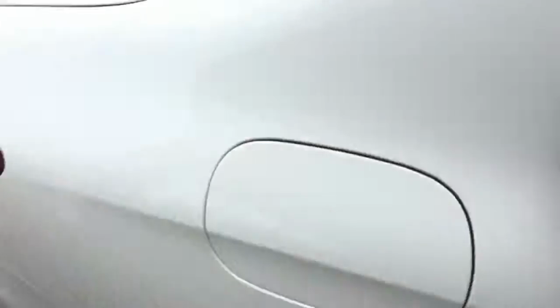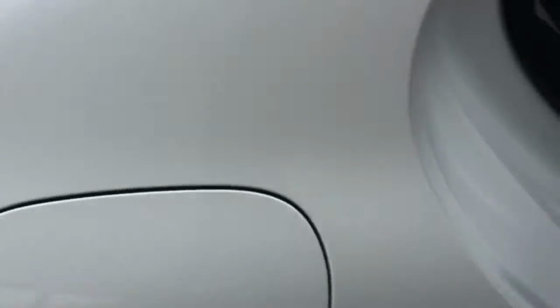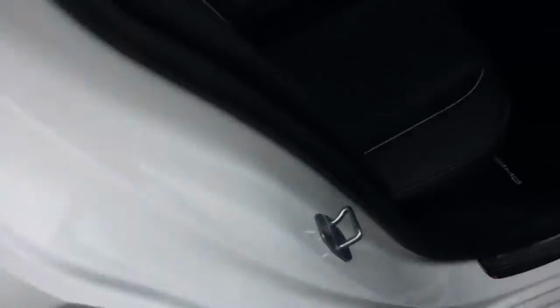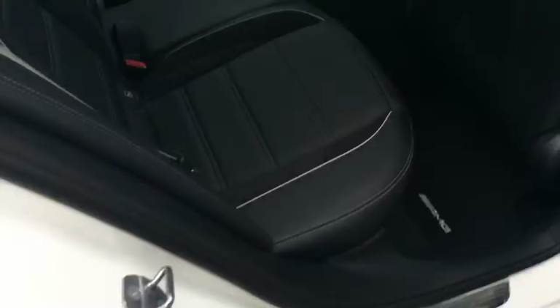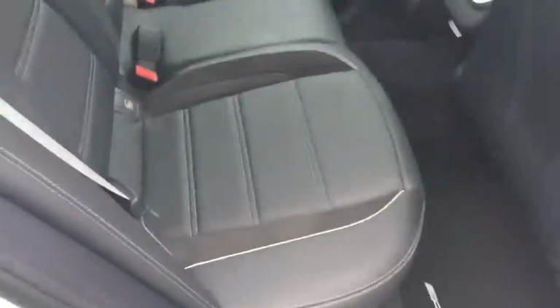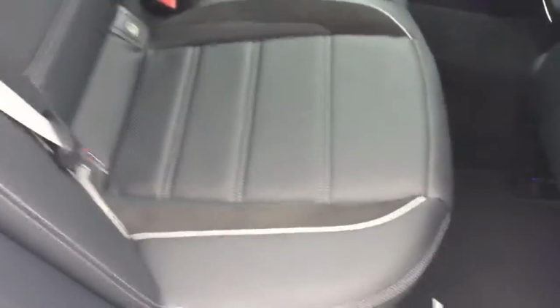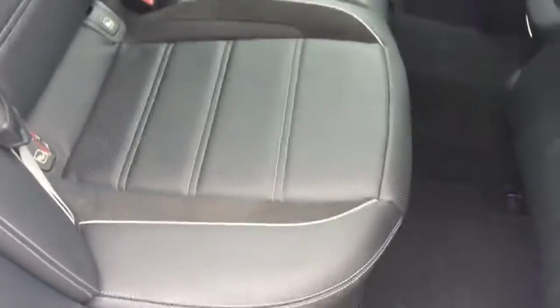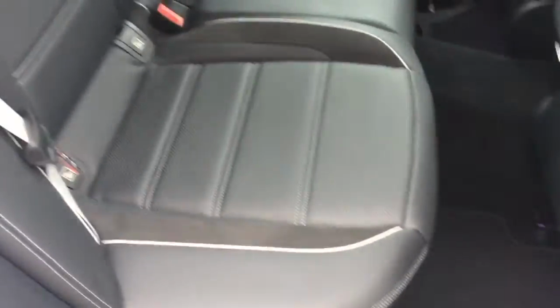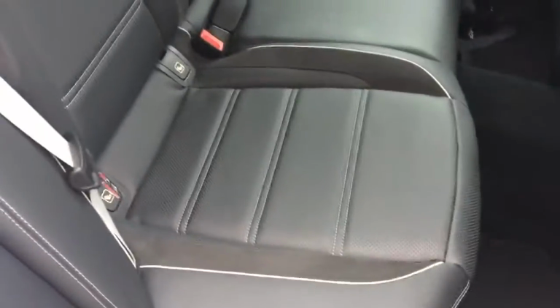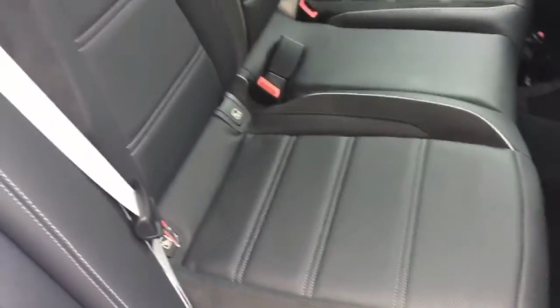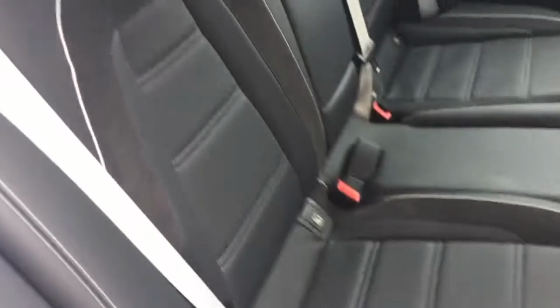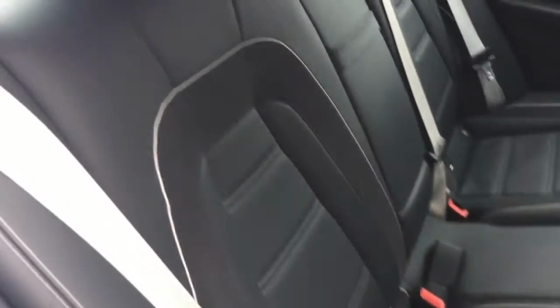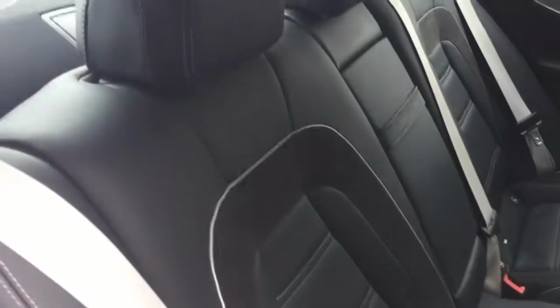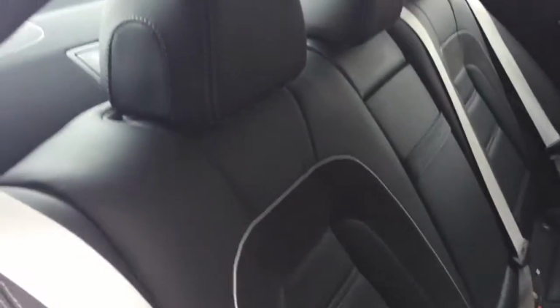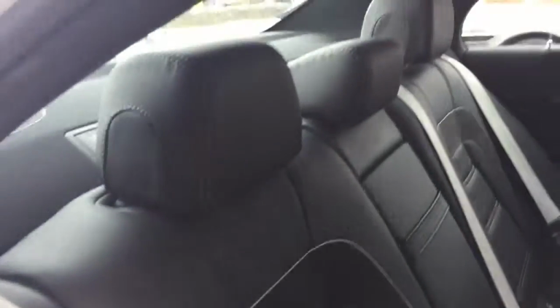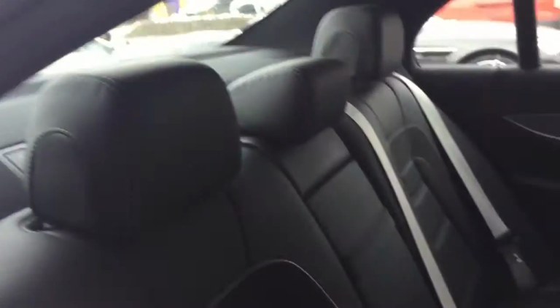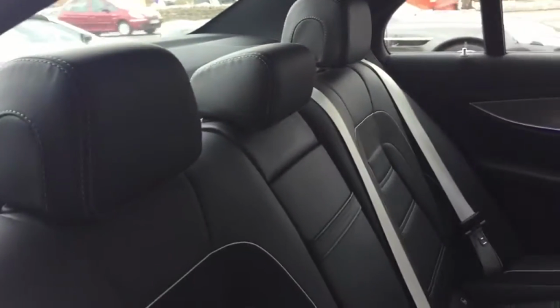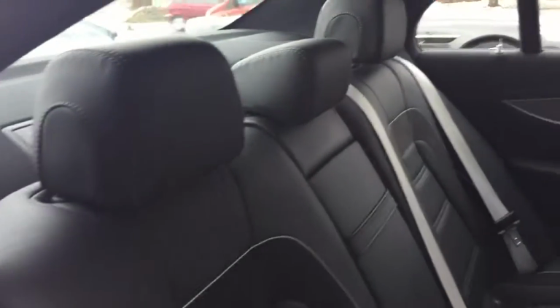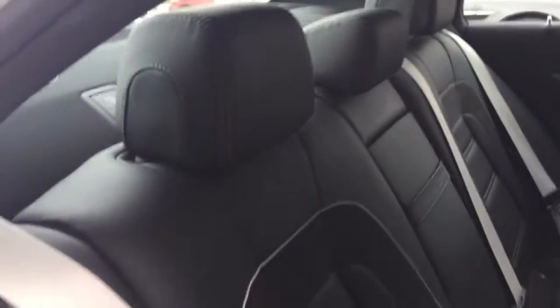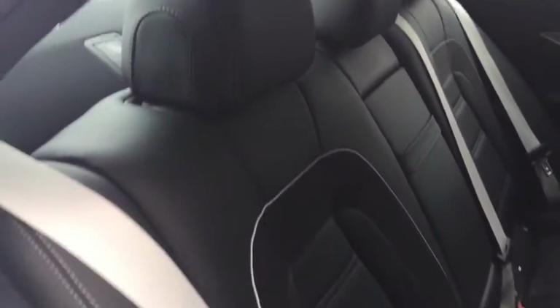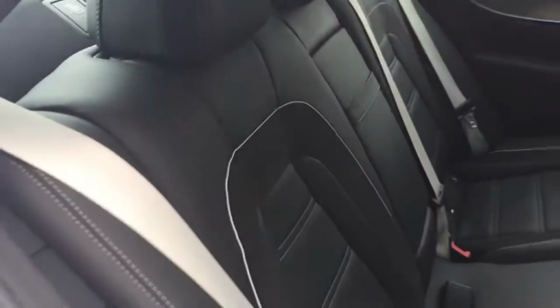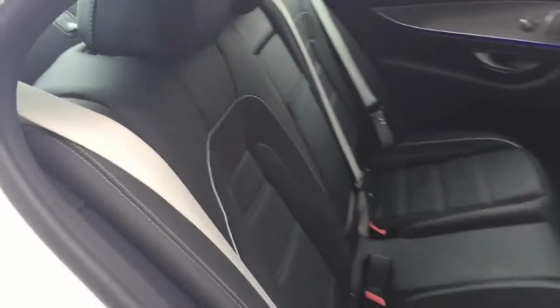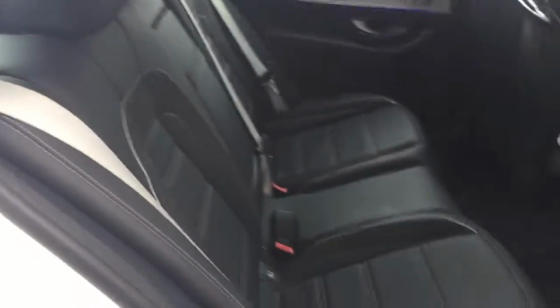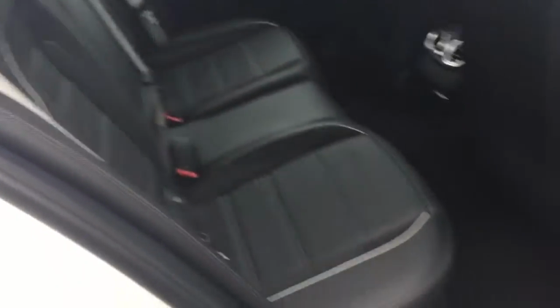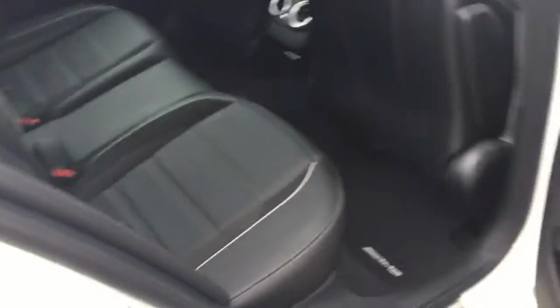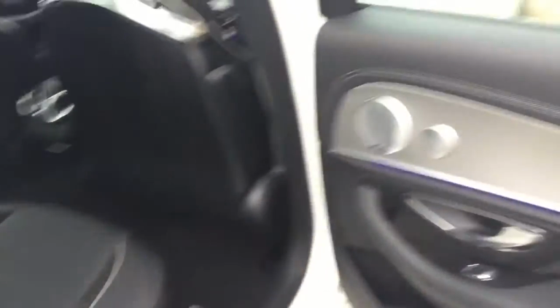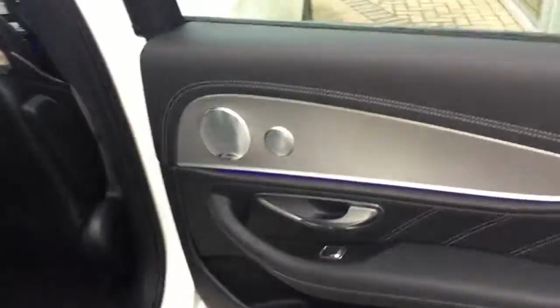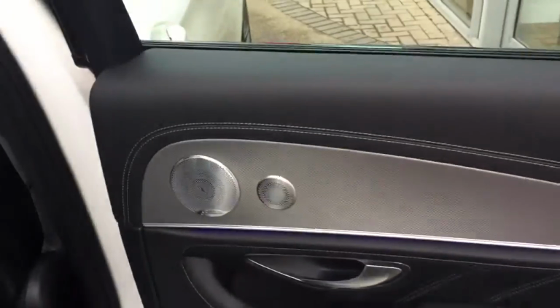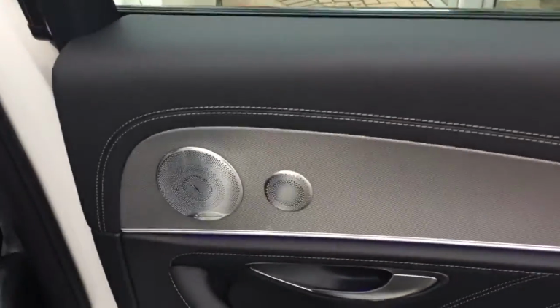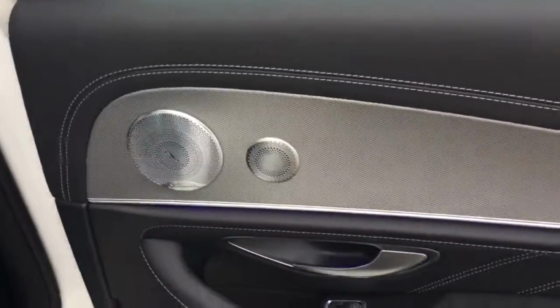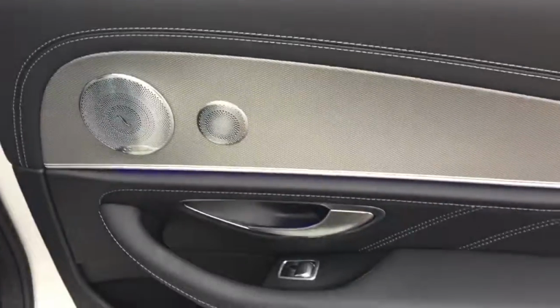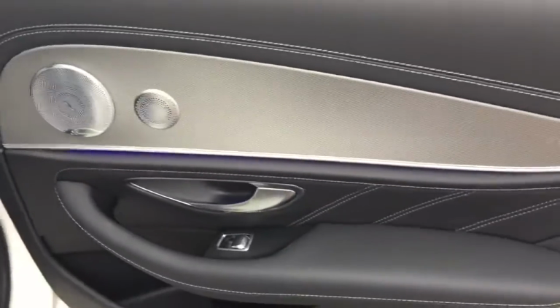Inside the interior we've got the black leather interior with the grey seatbelts and the Alcantara seat inserts. The car also comes with the Burmester audio system.